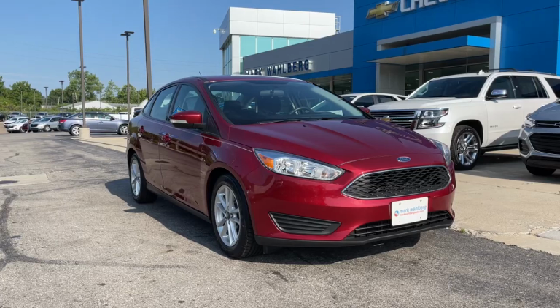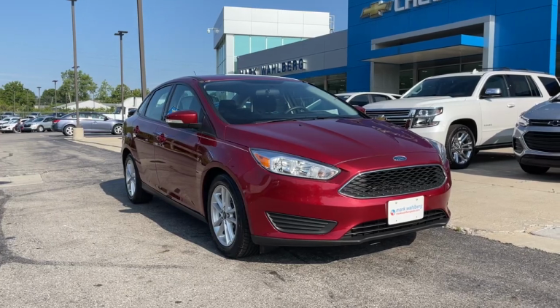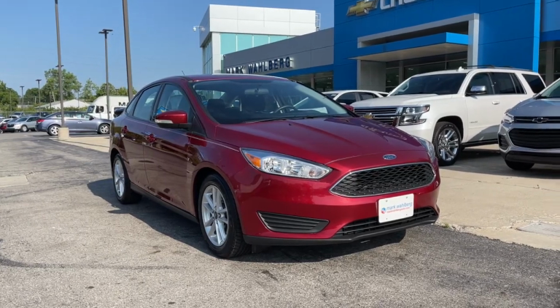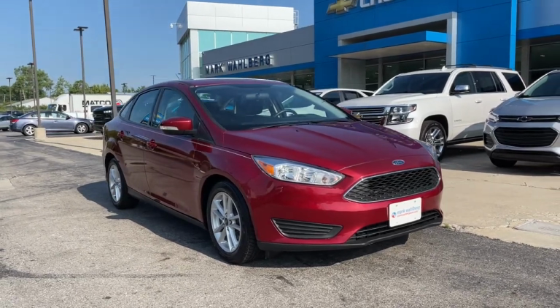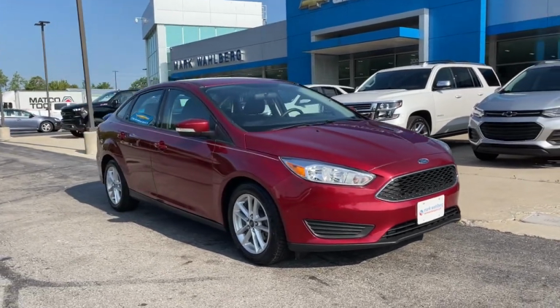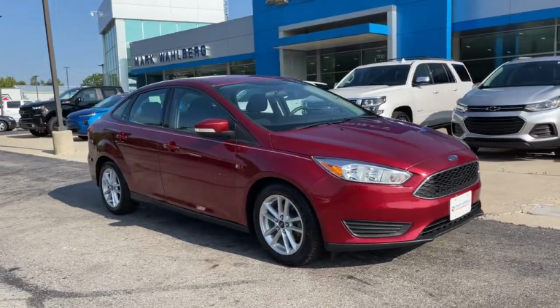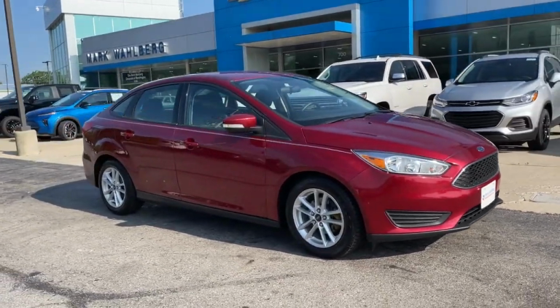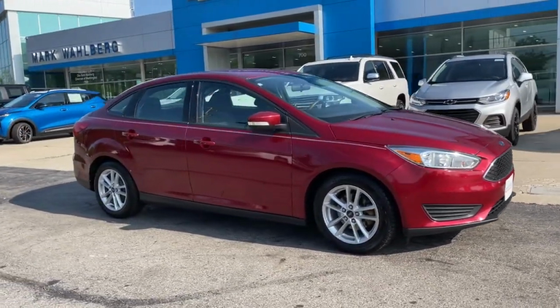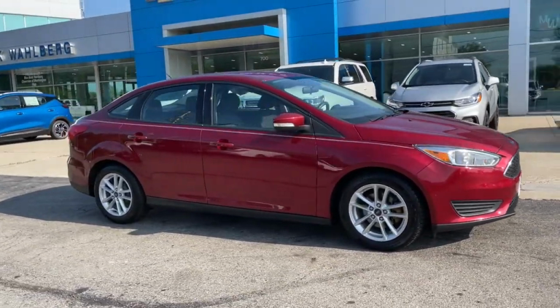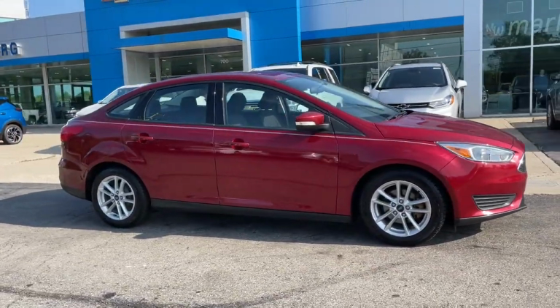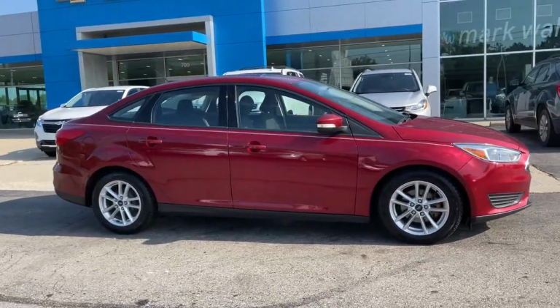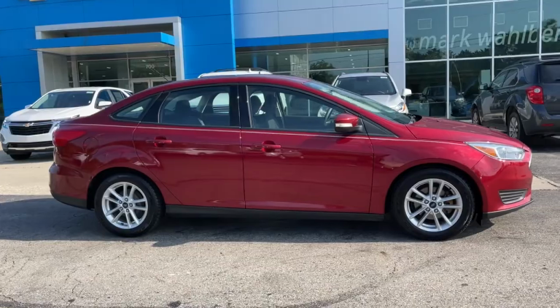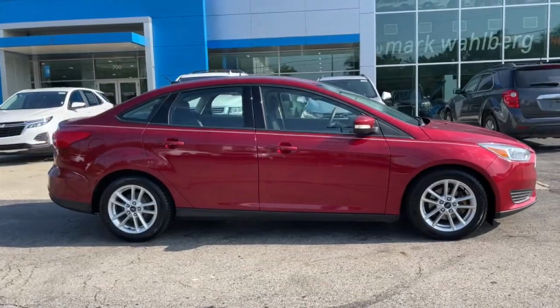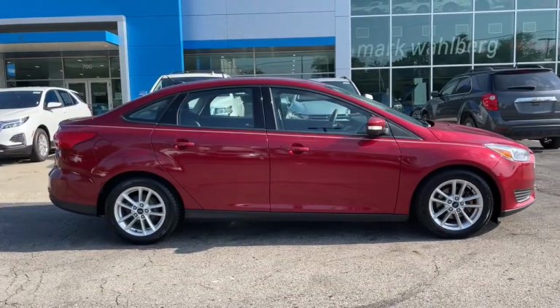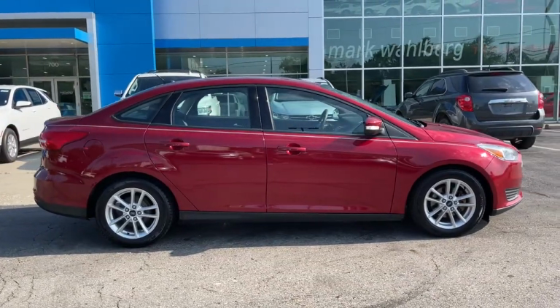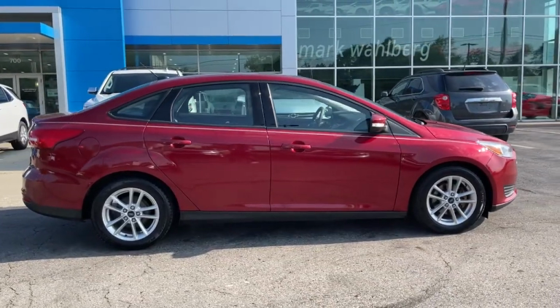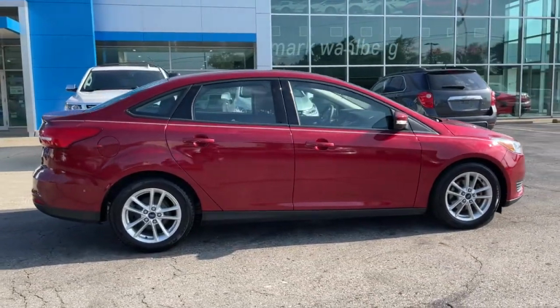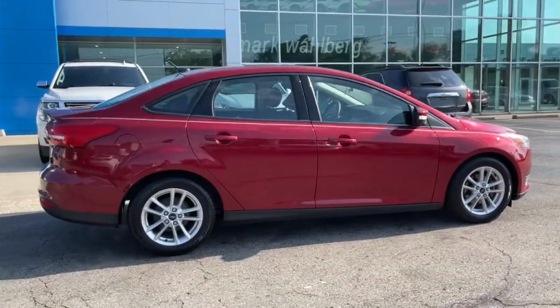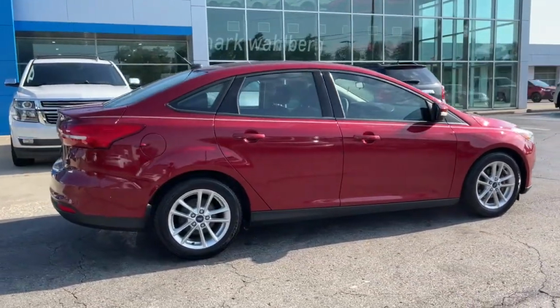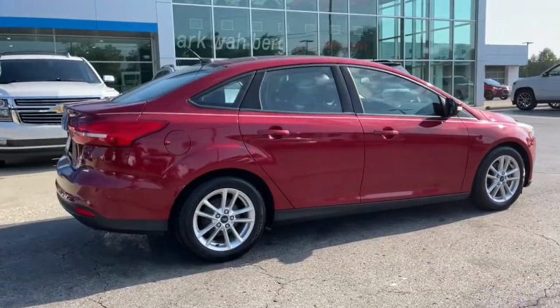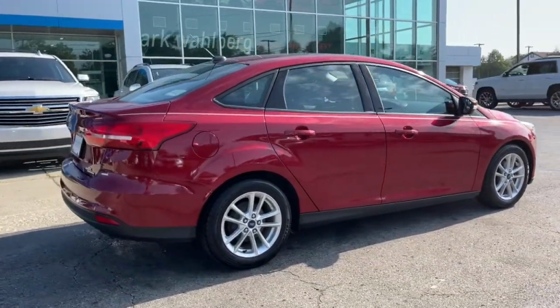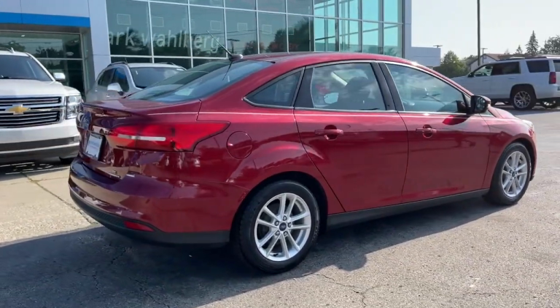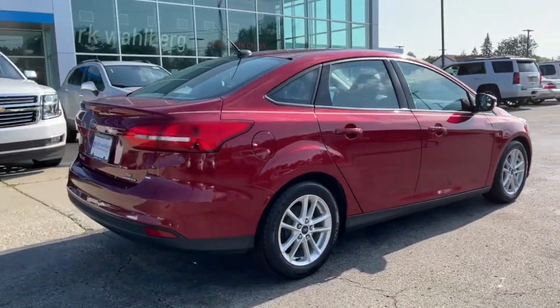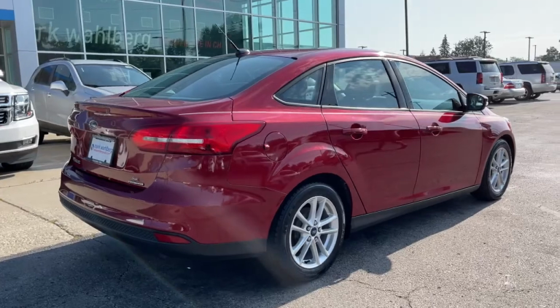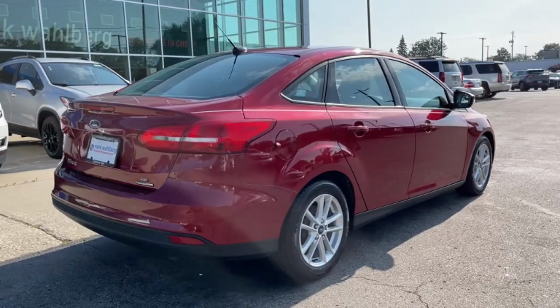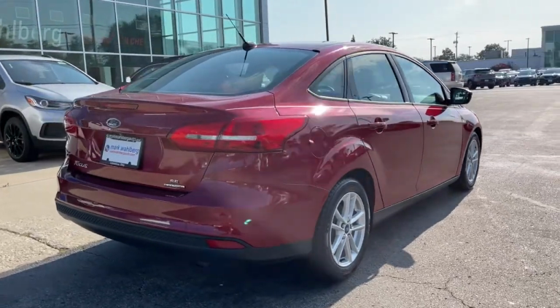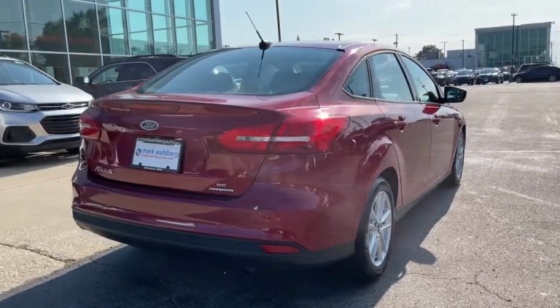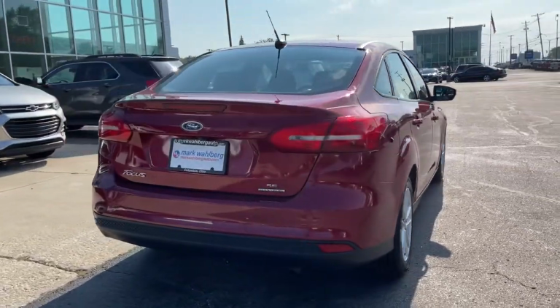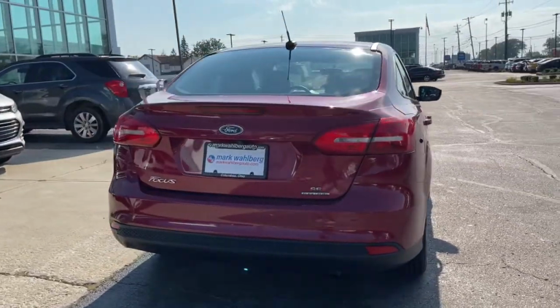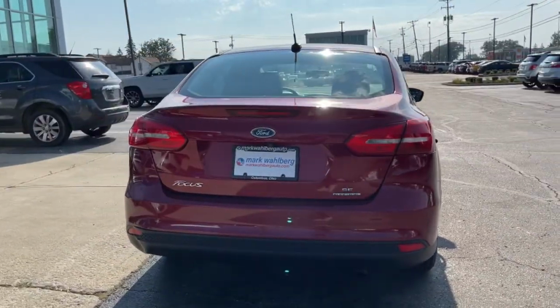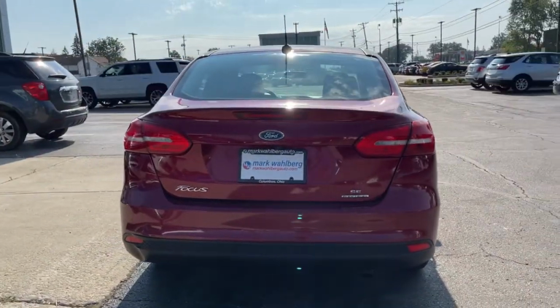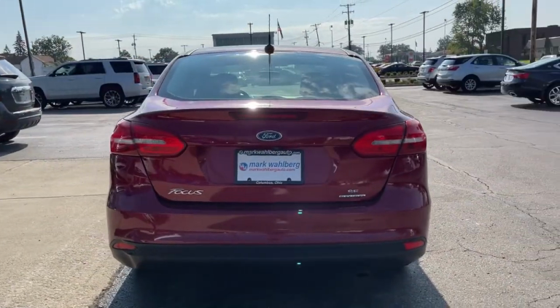You will love the features of this 2015 Ford Focus. With less than 90,000 miles on the odometer, this vehicle provides excellent value. Here's a sporty Ford Focus, the compact that's practical and fun to drive.